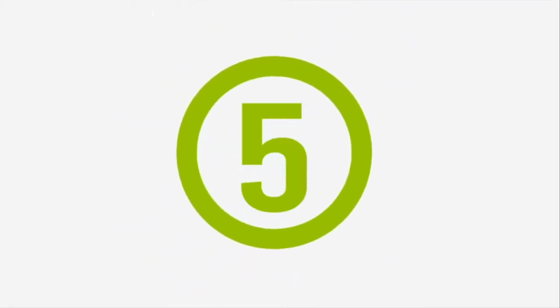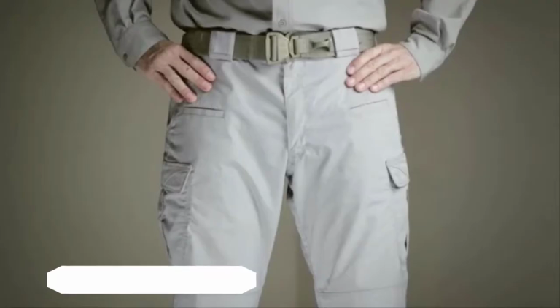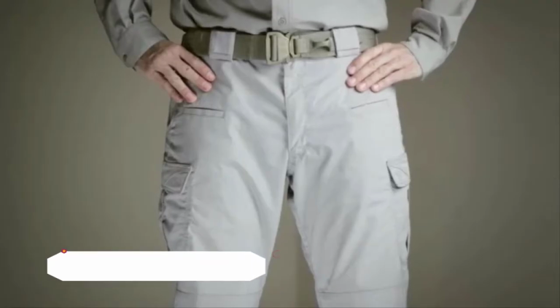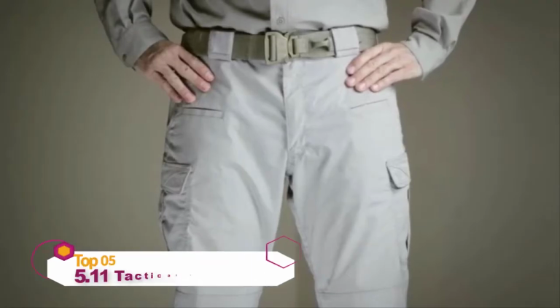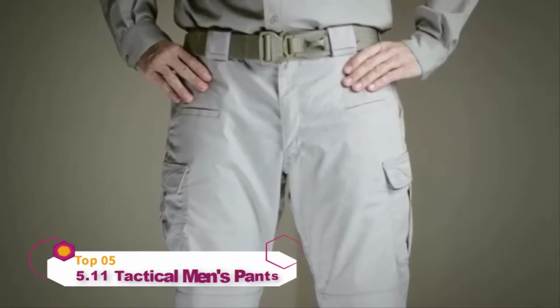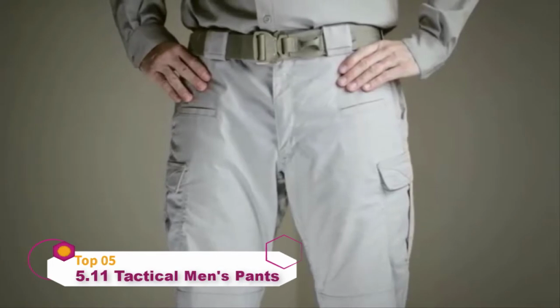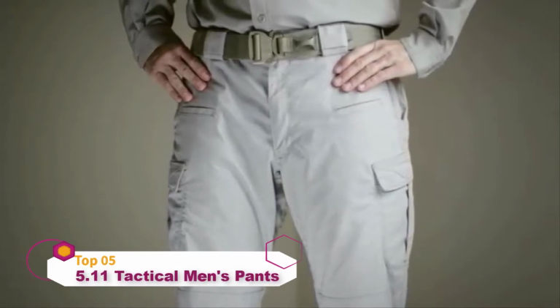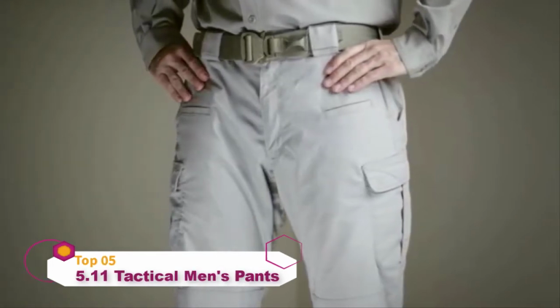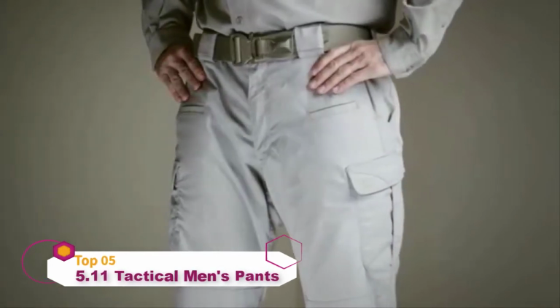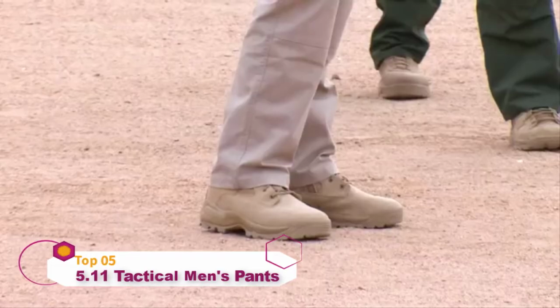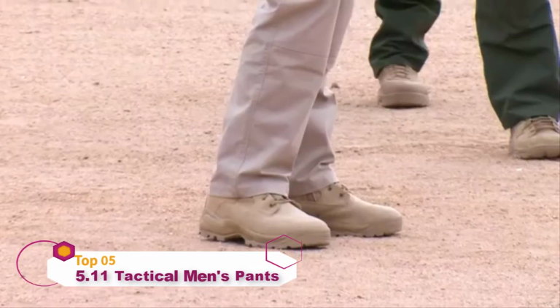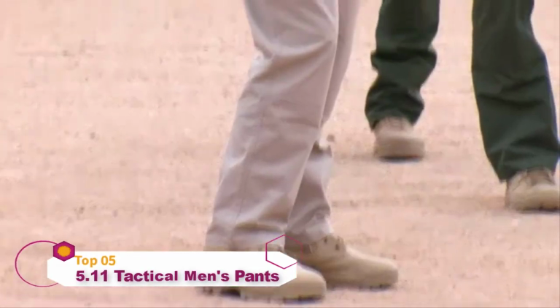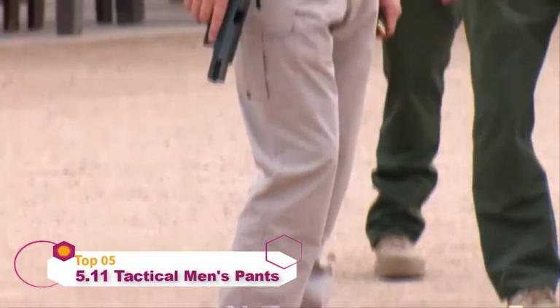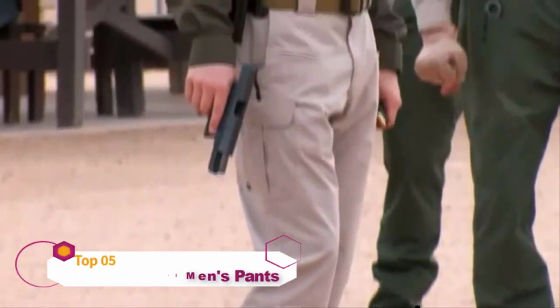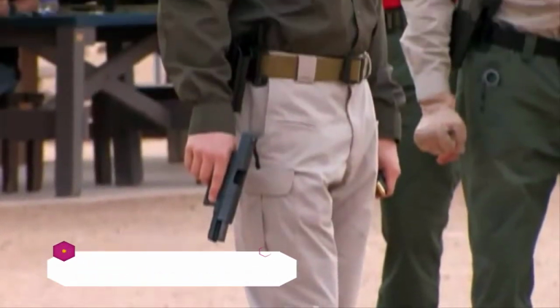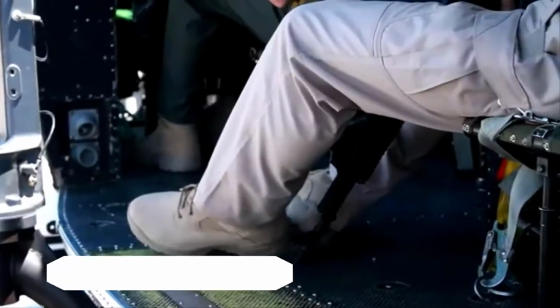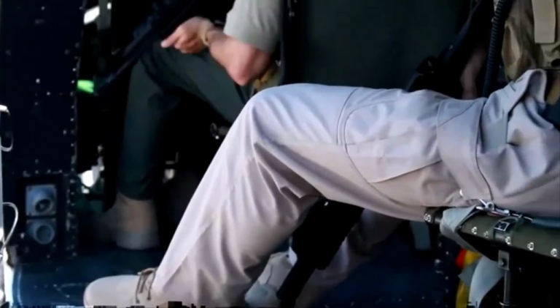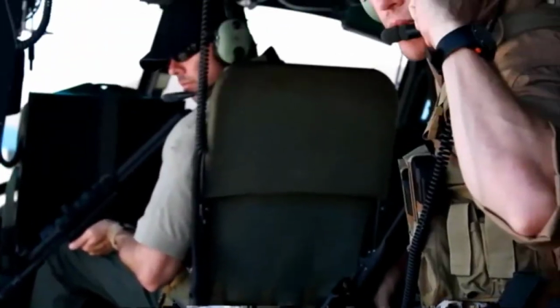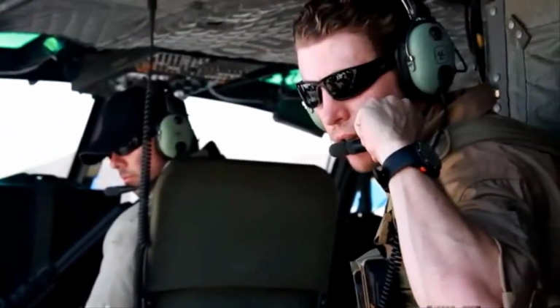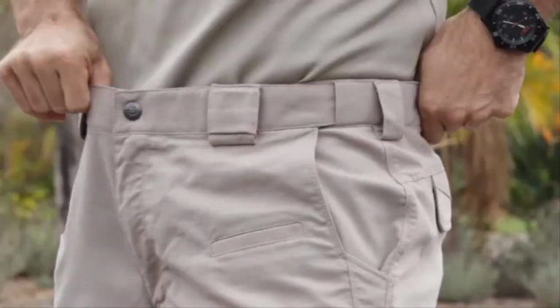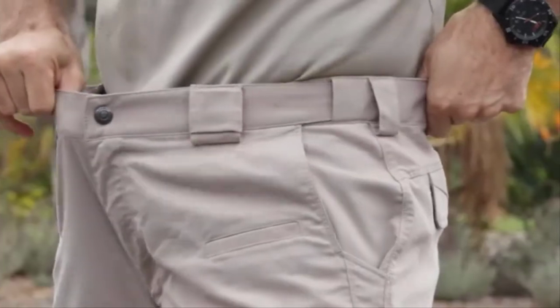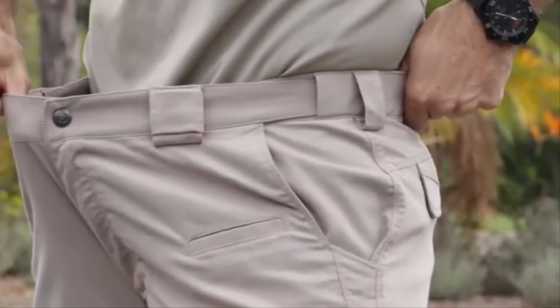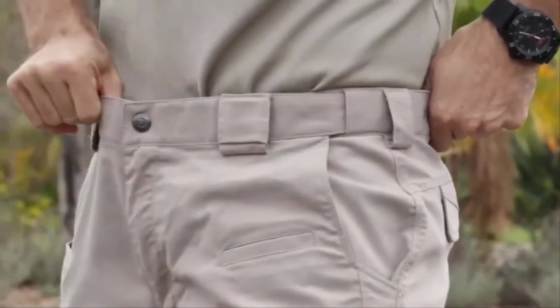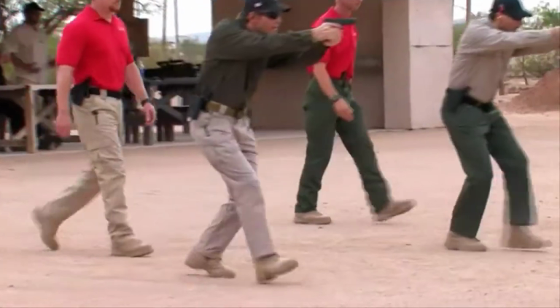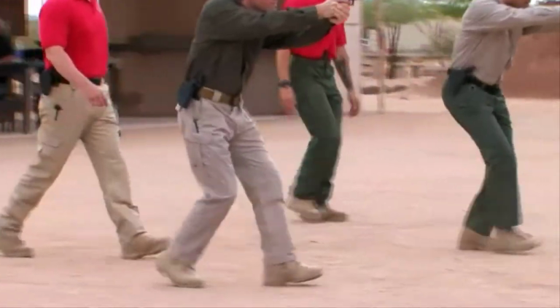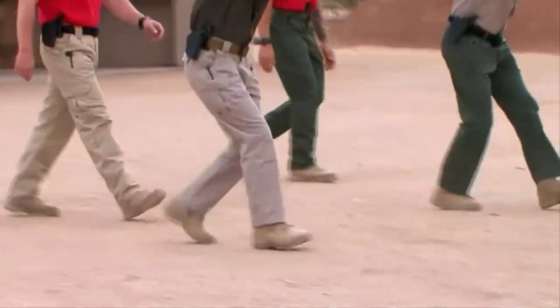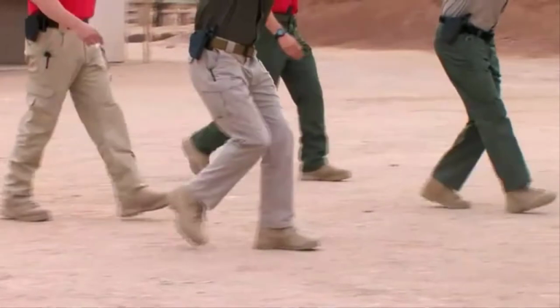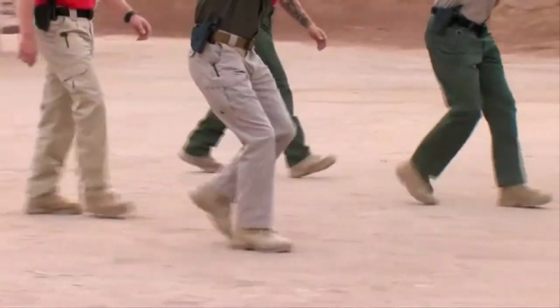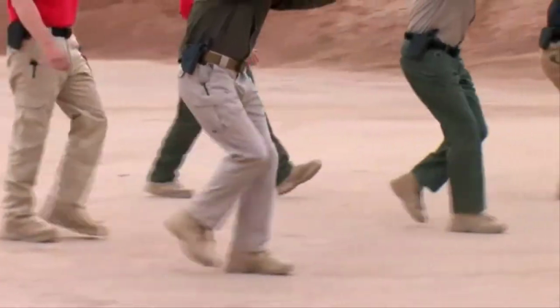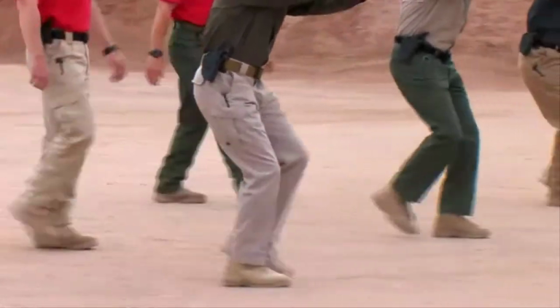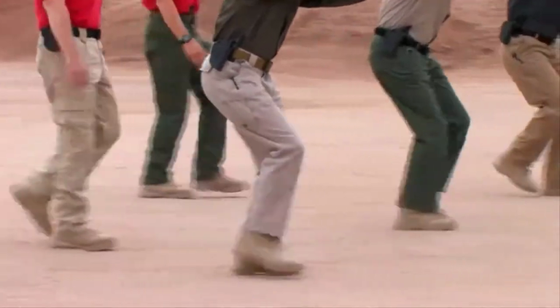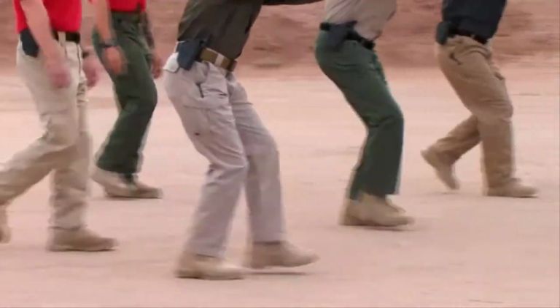The 5.11 Strike Pant is crafted from poly cotton flex tack fabric treated with a mechanical stretch to provide extreme resilience and unbeatable performance in the field. A self-adjusting tunnel waistband, articulated knees, and a full gusseted crotch ensure a snug fit while increasing agility.